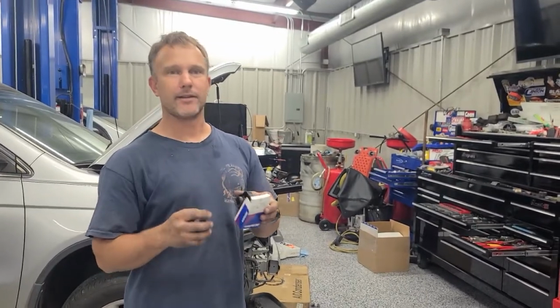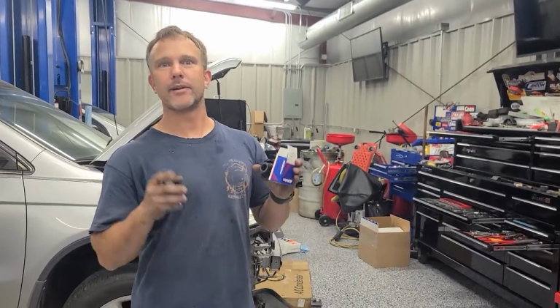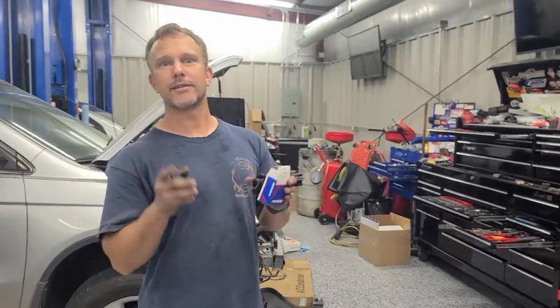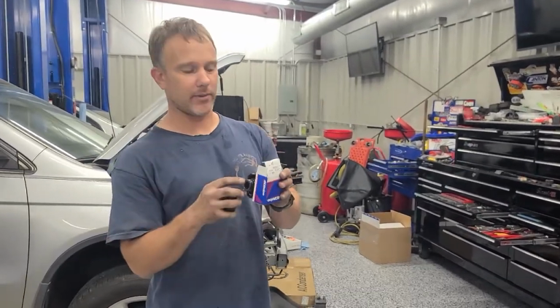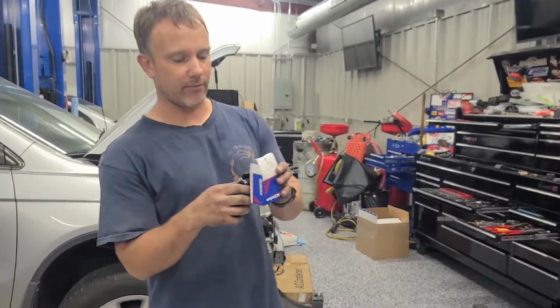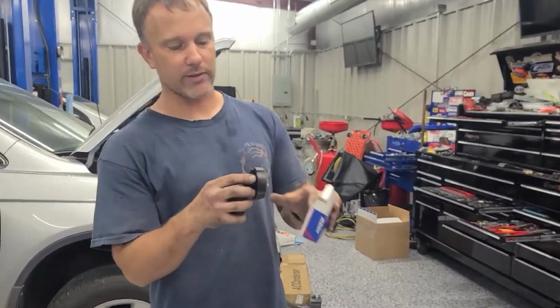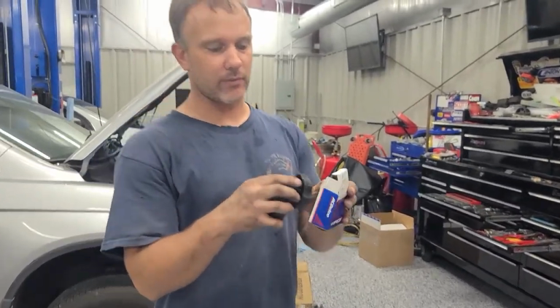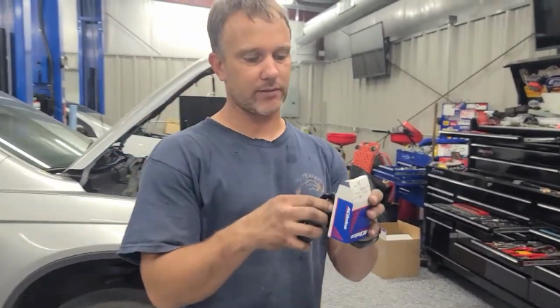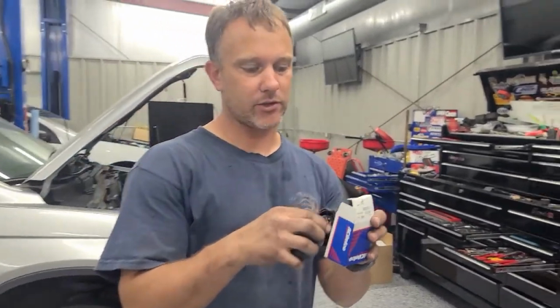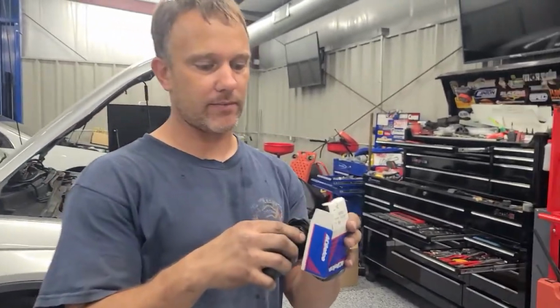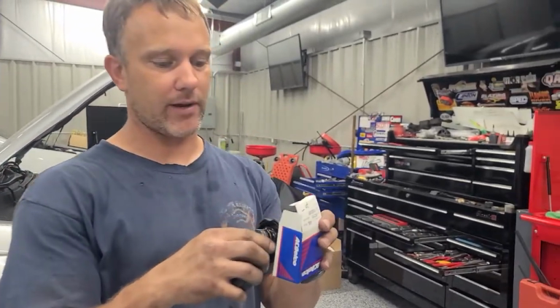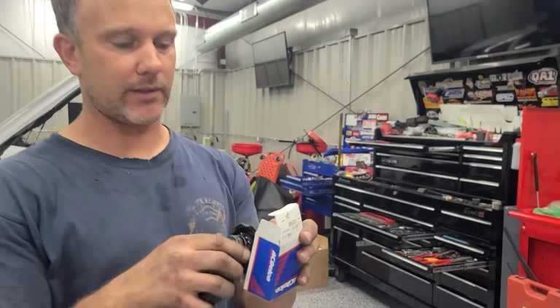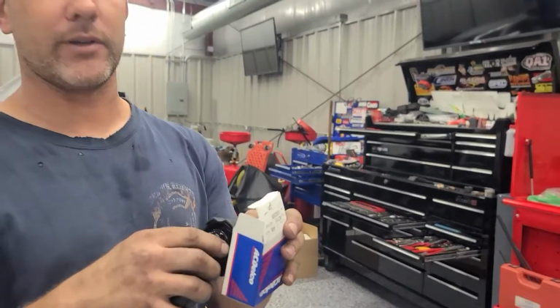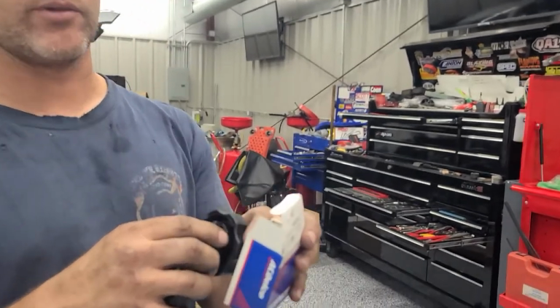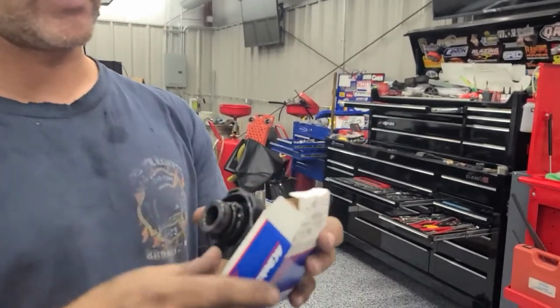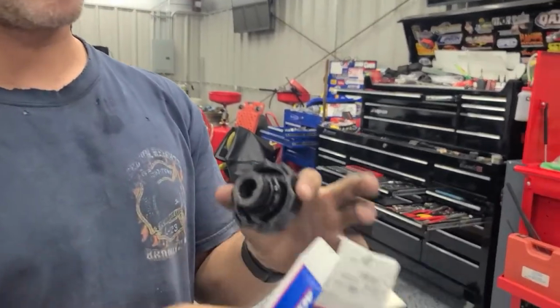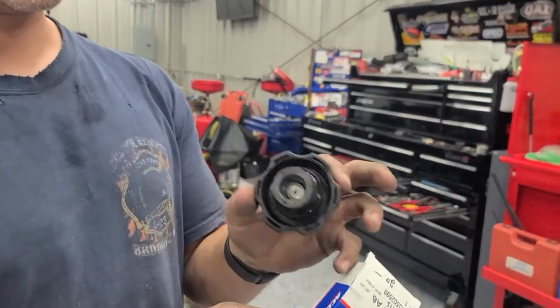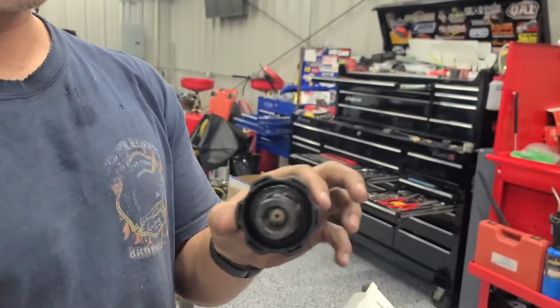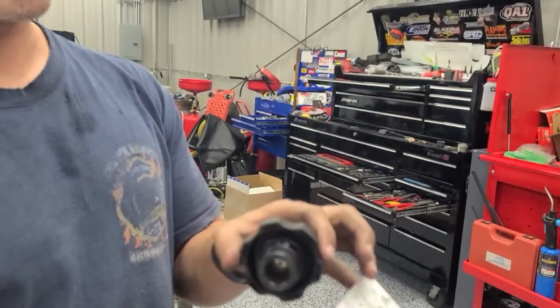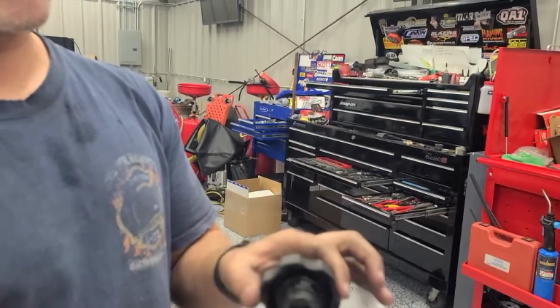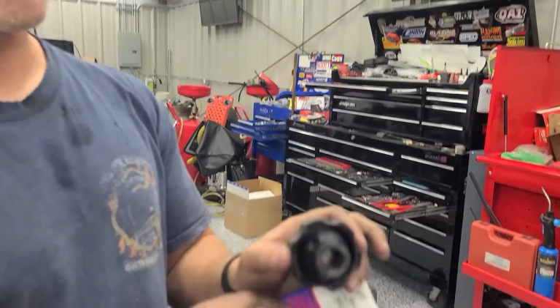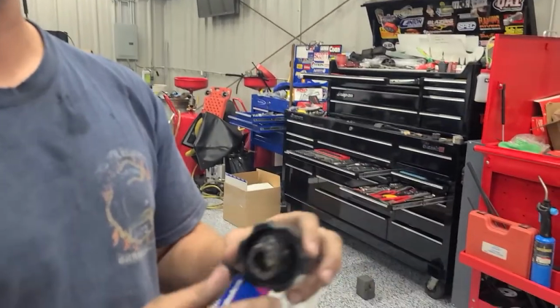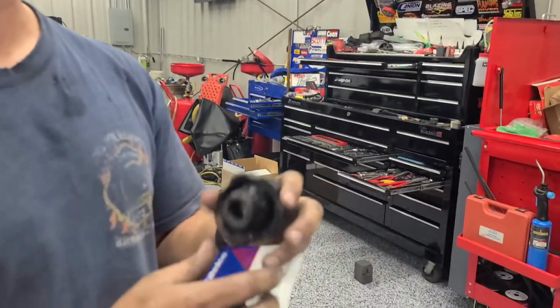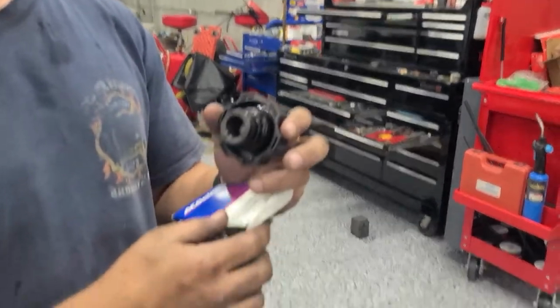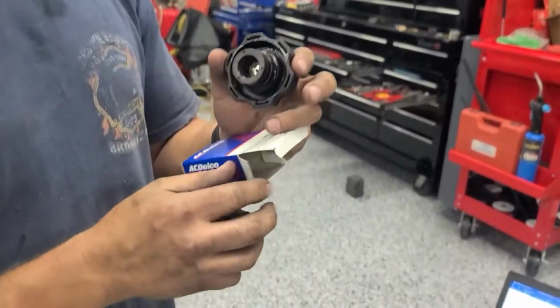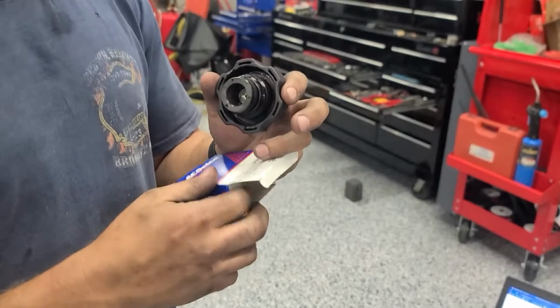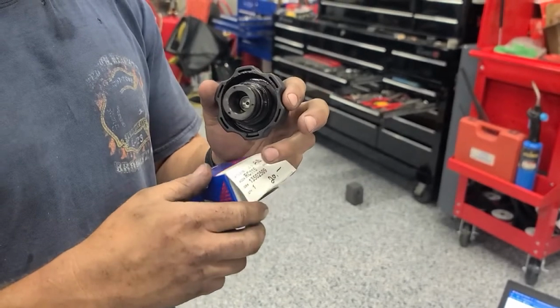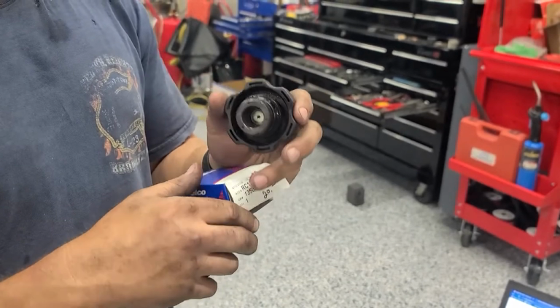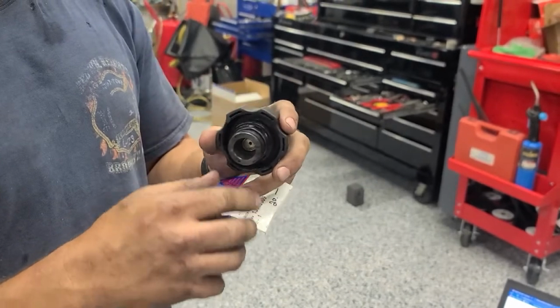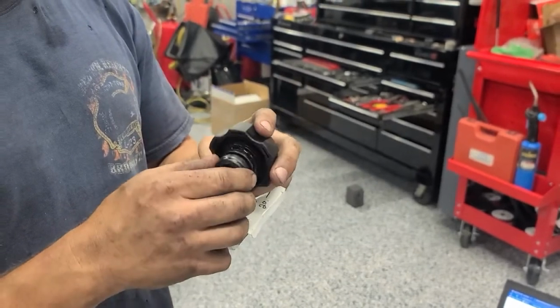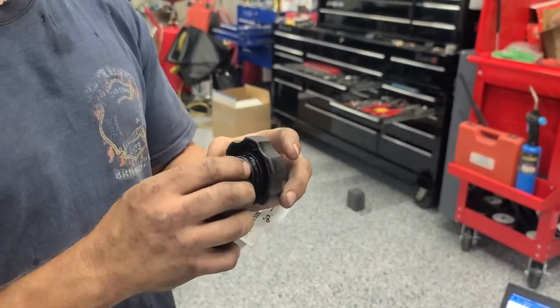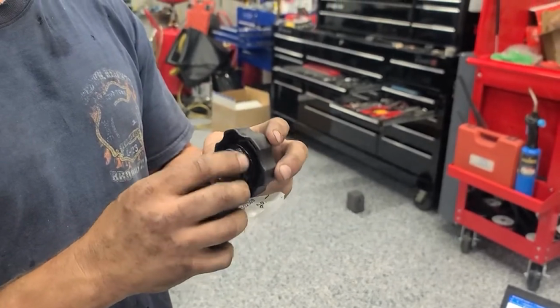Hey everybody, Gusty here at Blazing High Performance. We just want to show you something real quick that we've run into a bunch of times — actually recently, because it's summertime and people are starting to notice different issues with their cooling system.